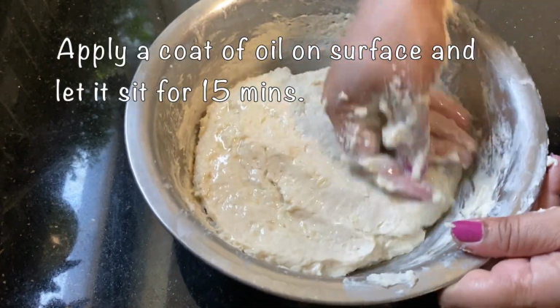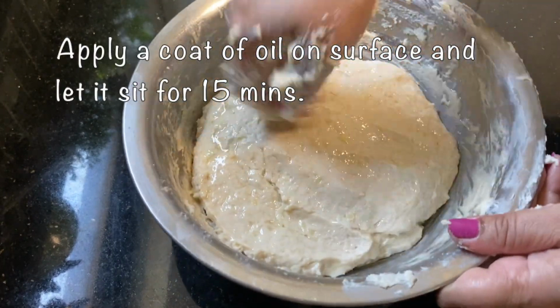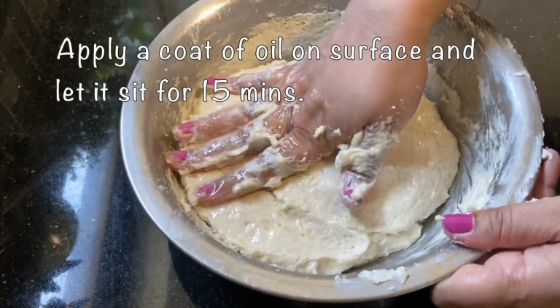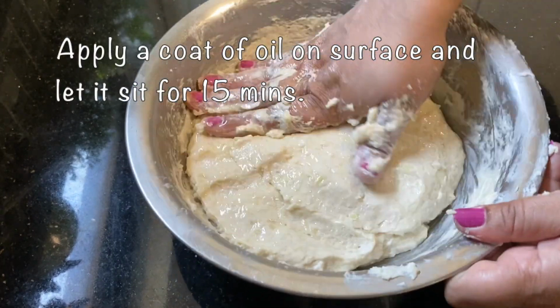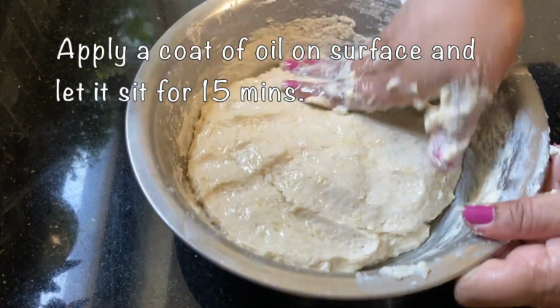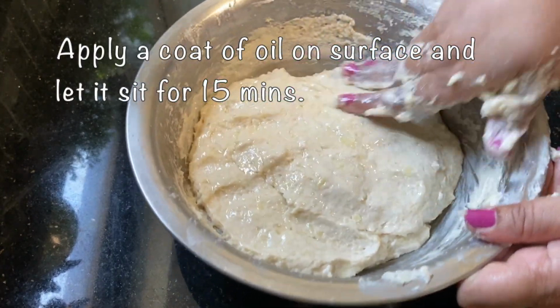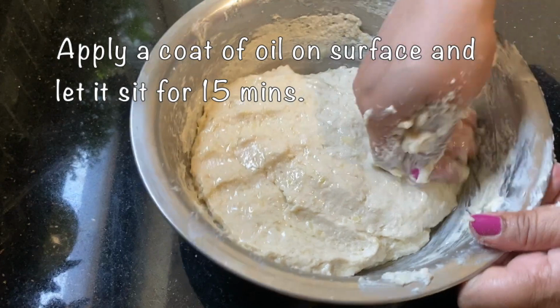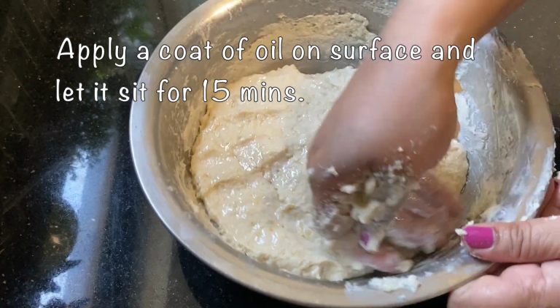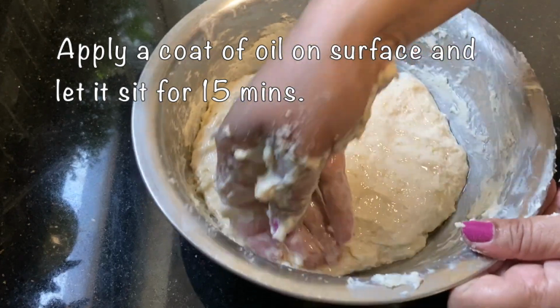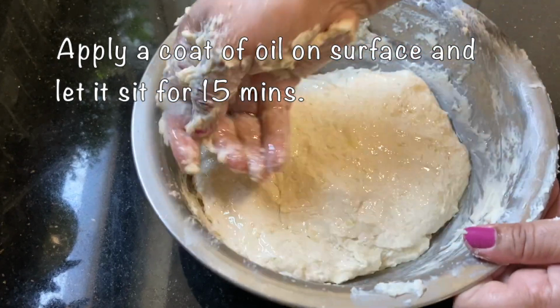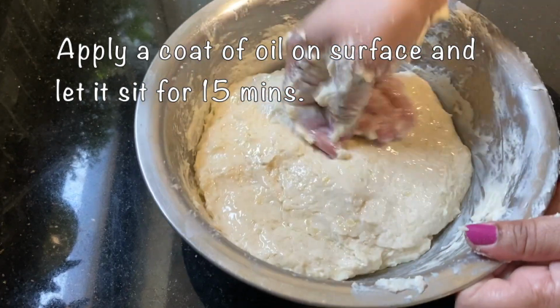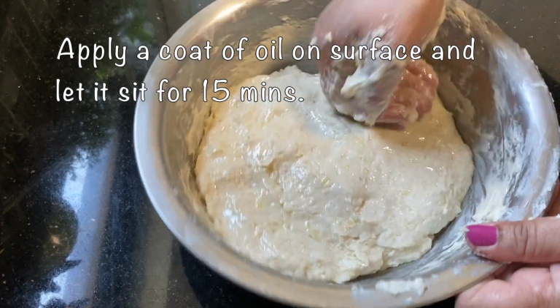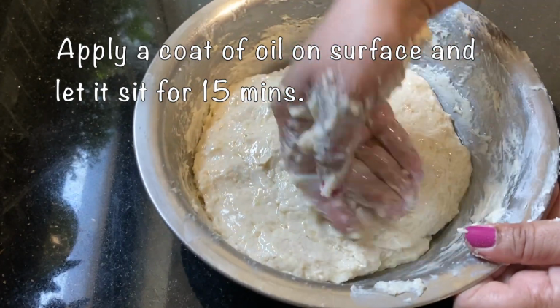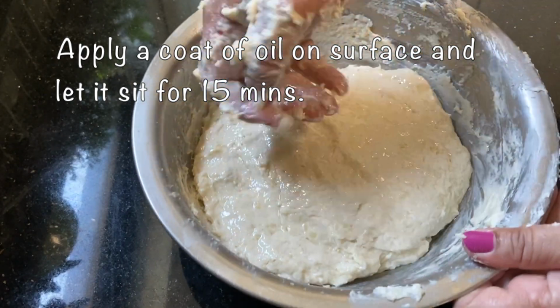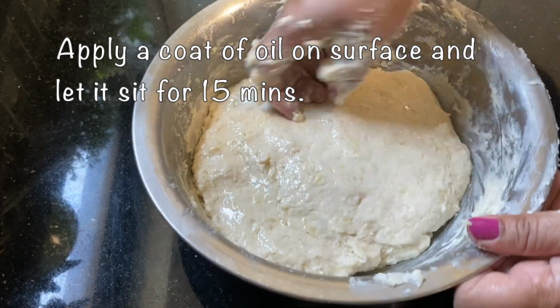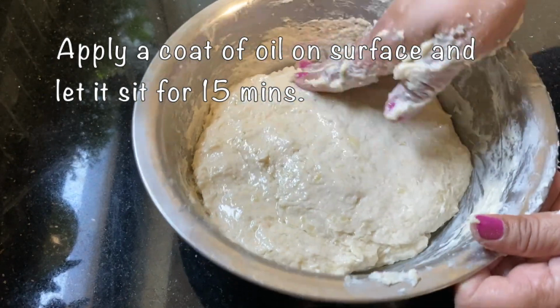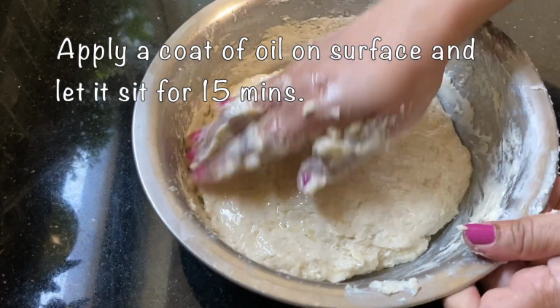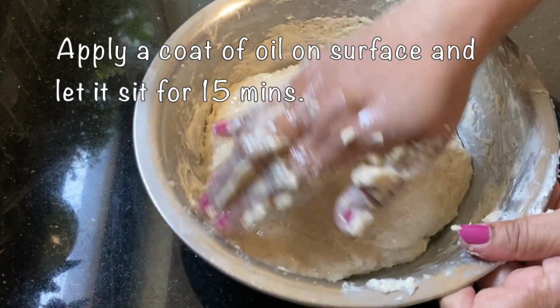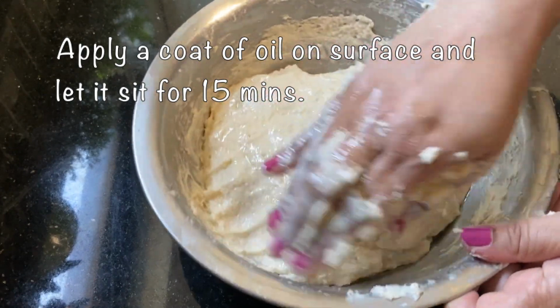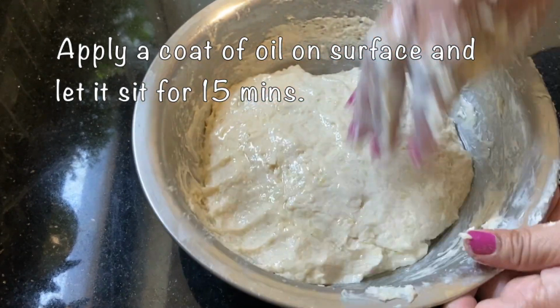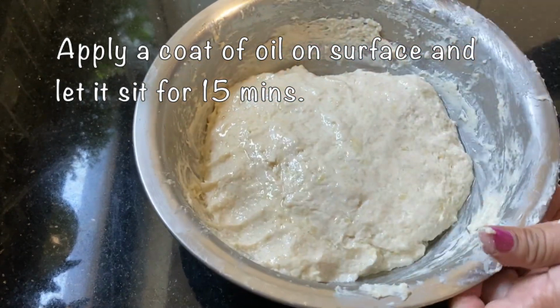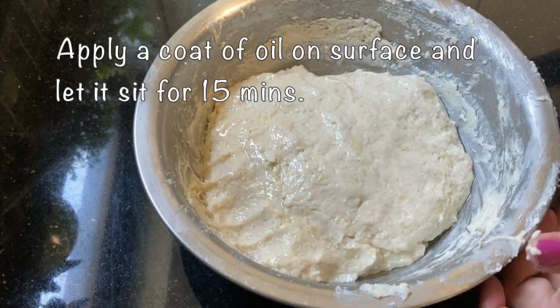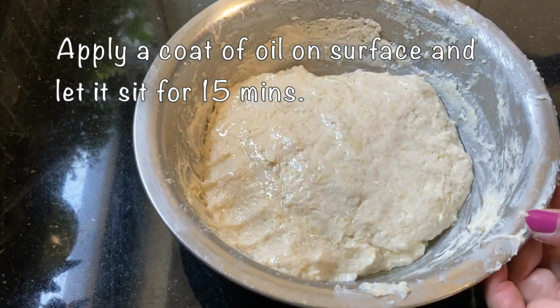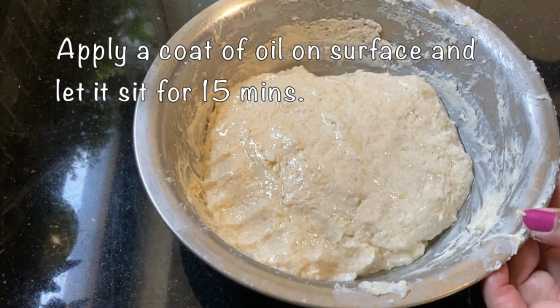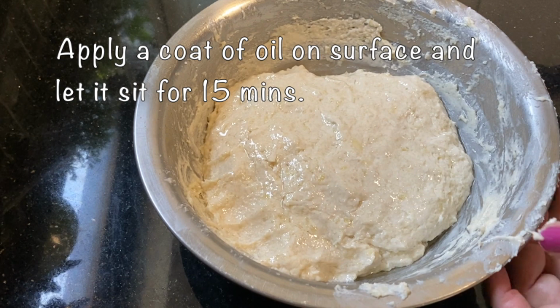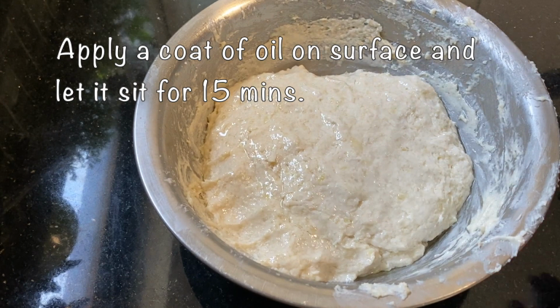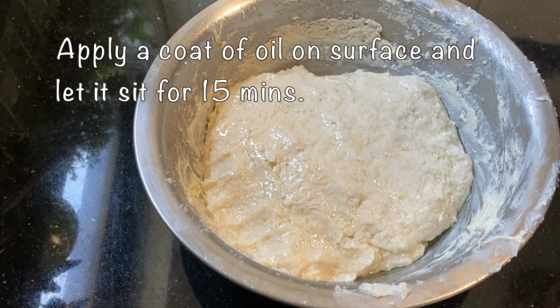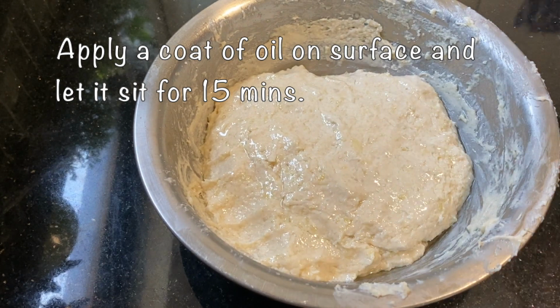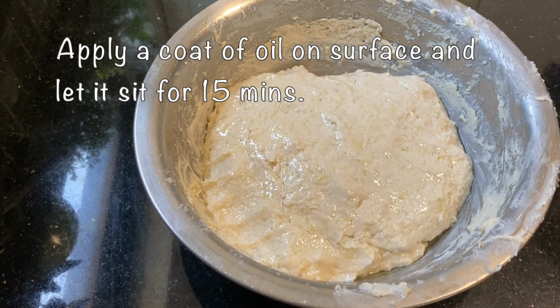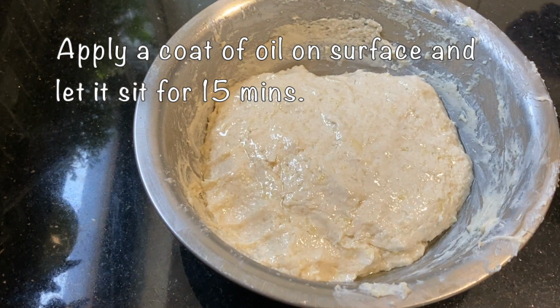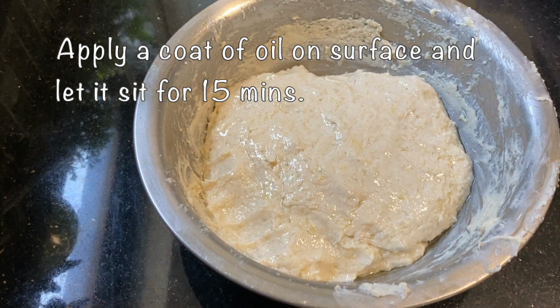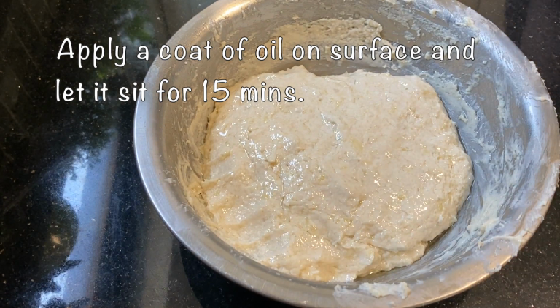We will be able to open up a second. After half an hour, we will open up.